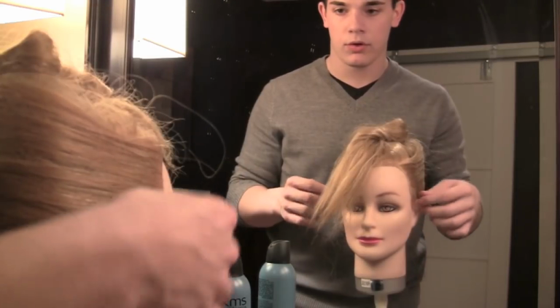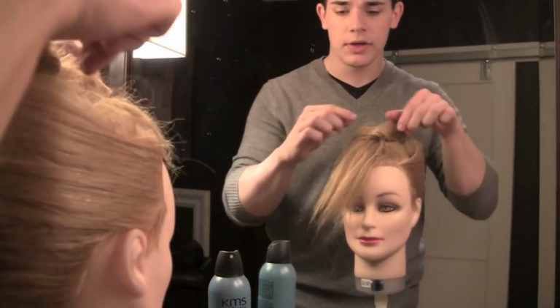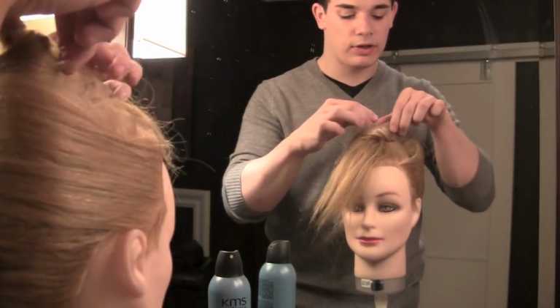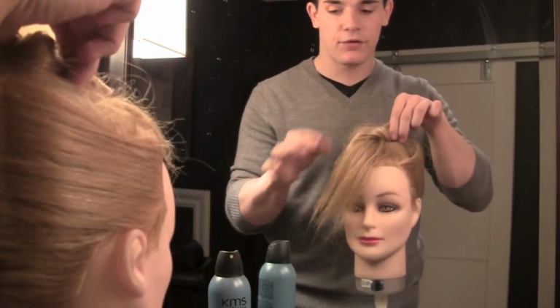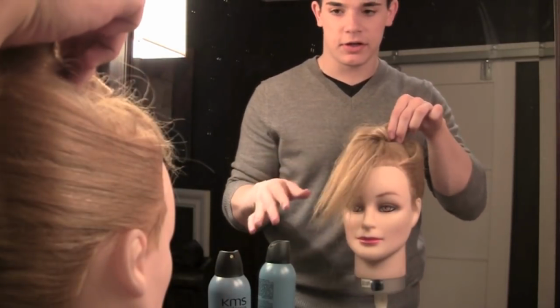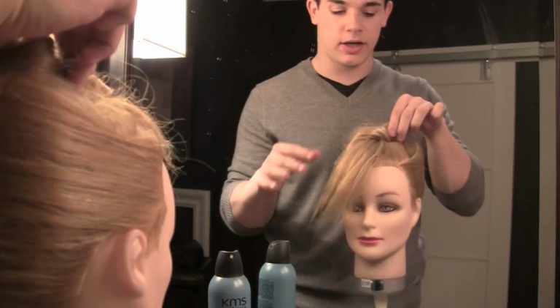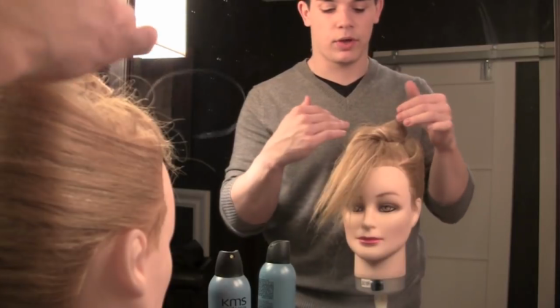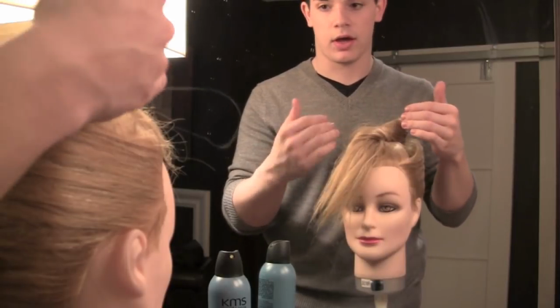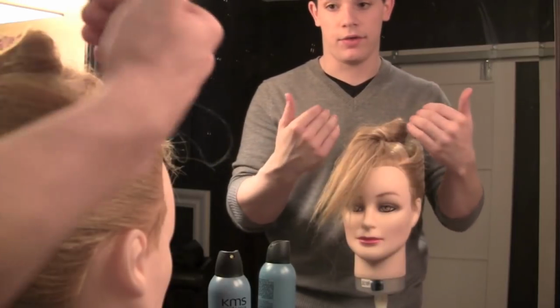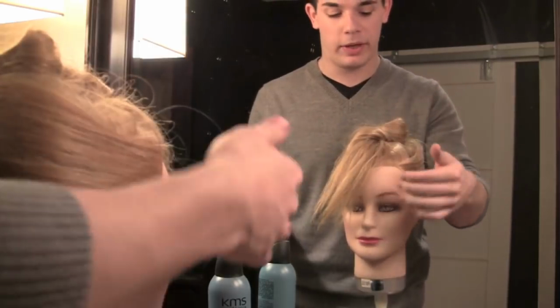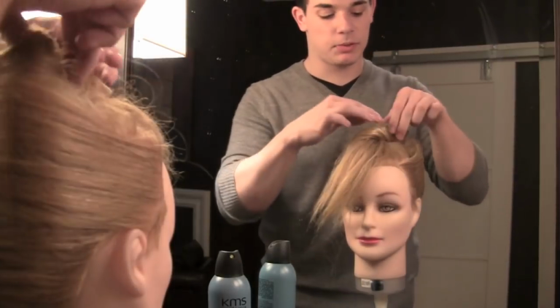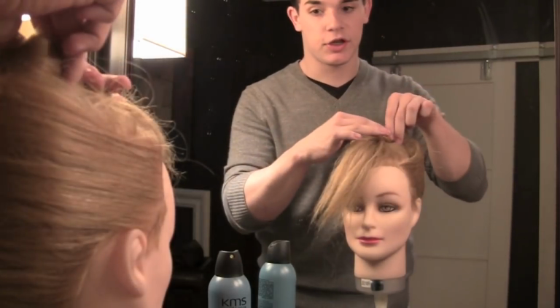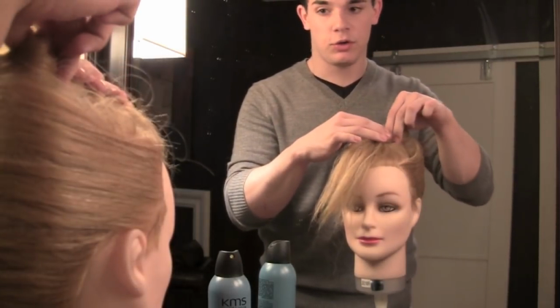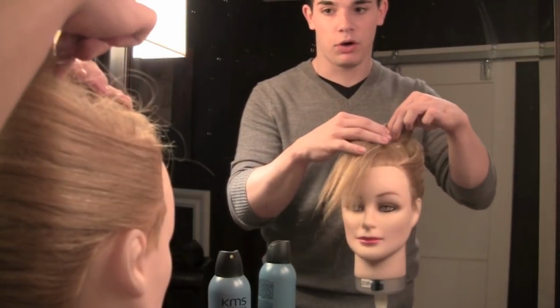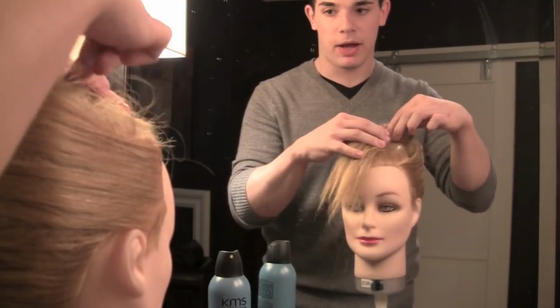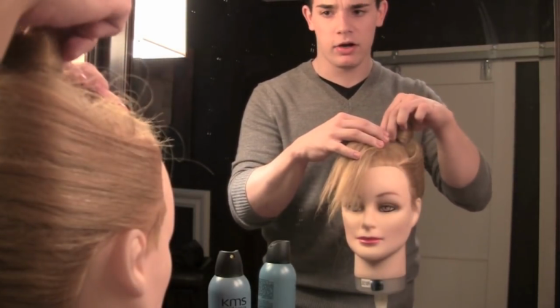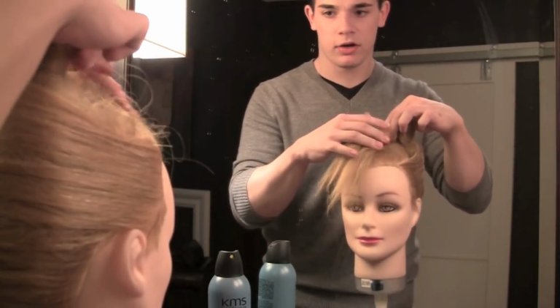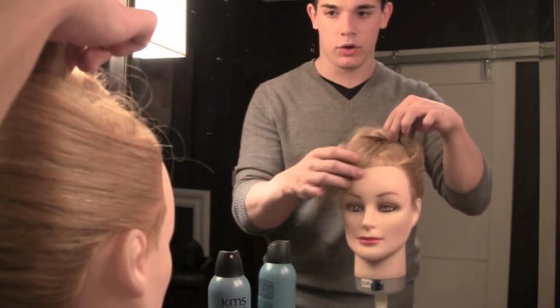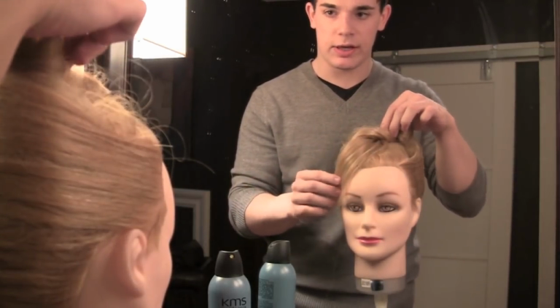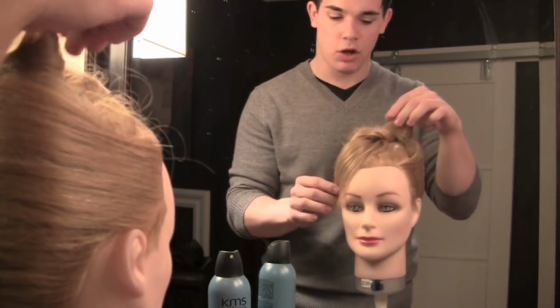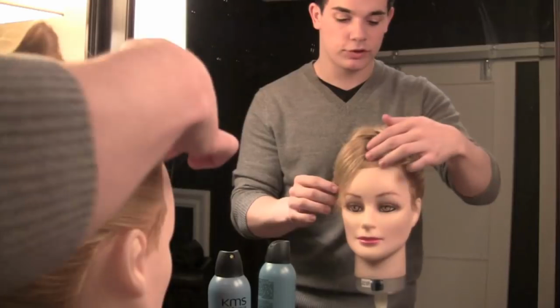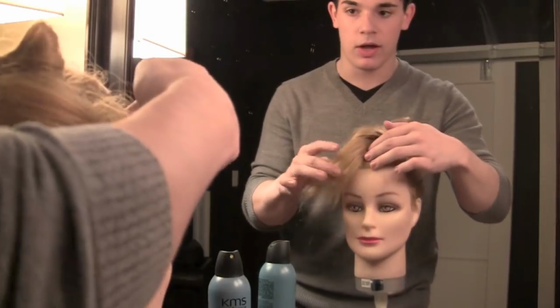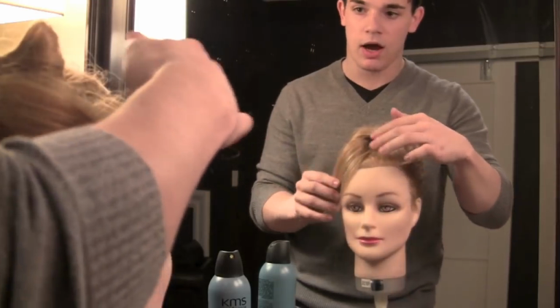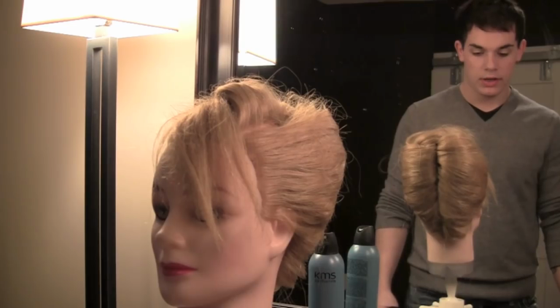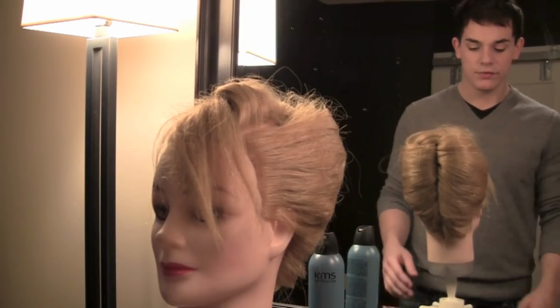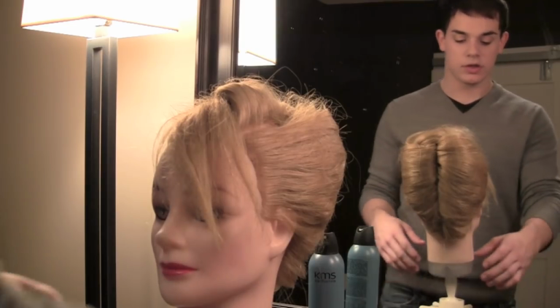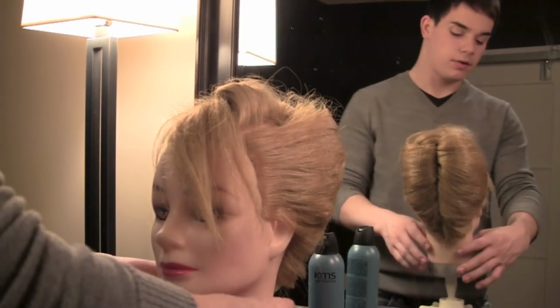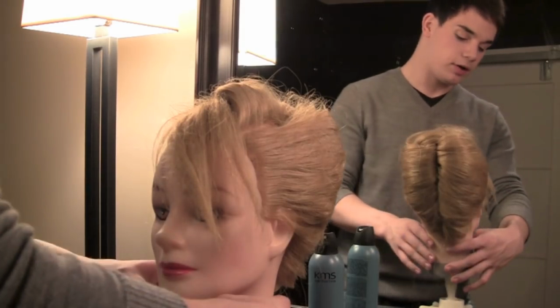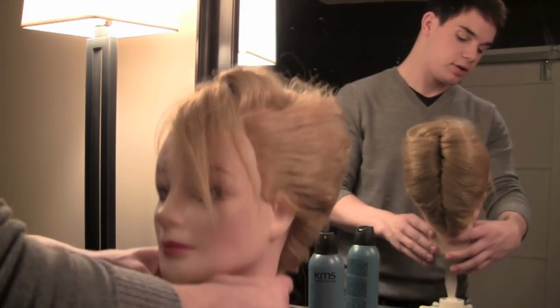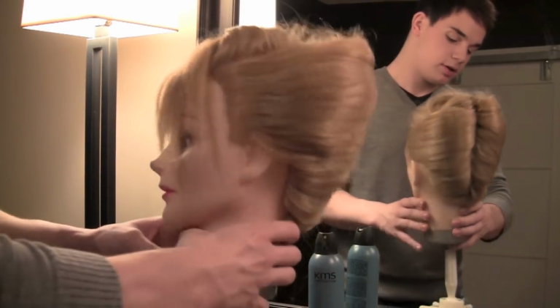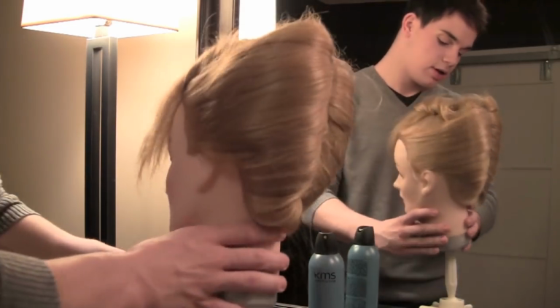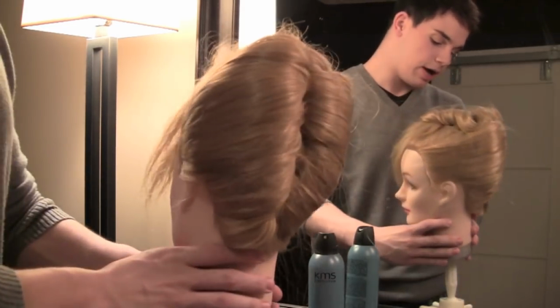You're also going to have a lot of versatility with the faux bangs, because you can pull them up higher or you can keep them low. So here's the finished look, front and back.